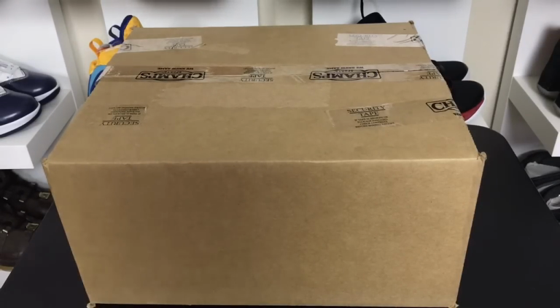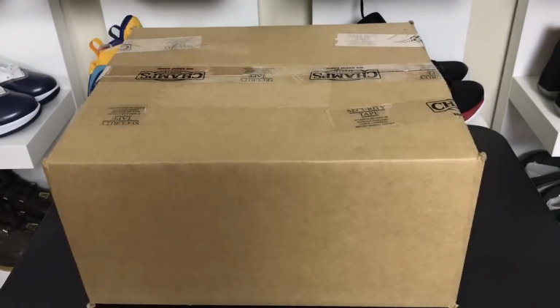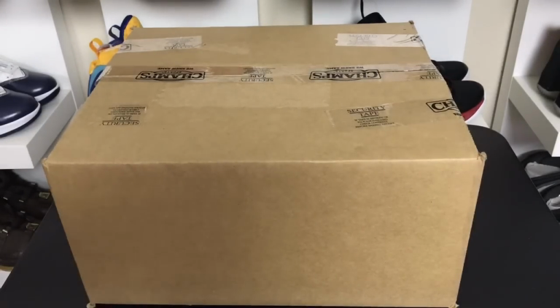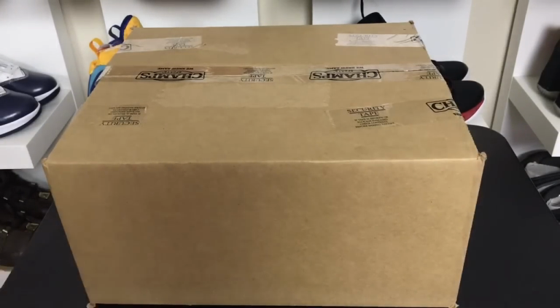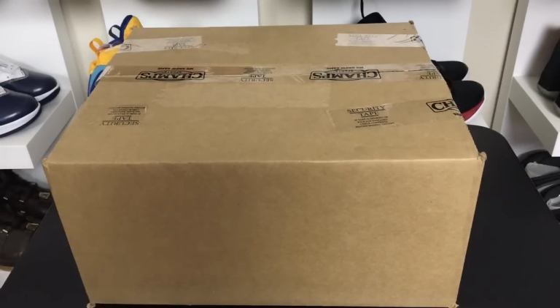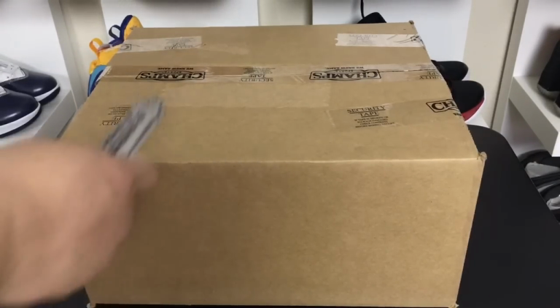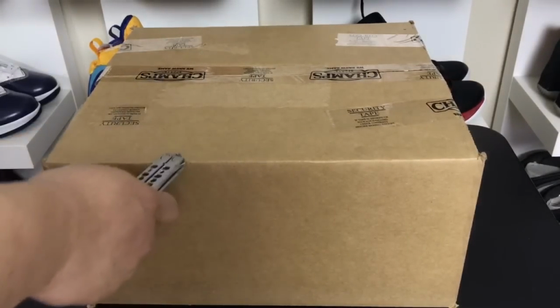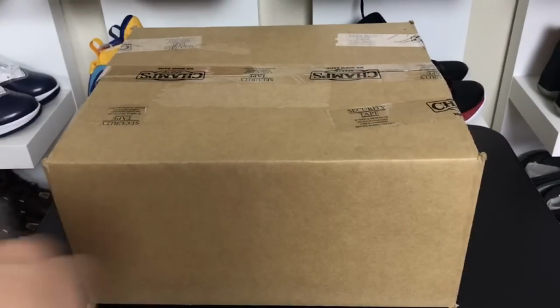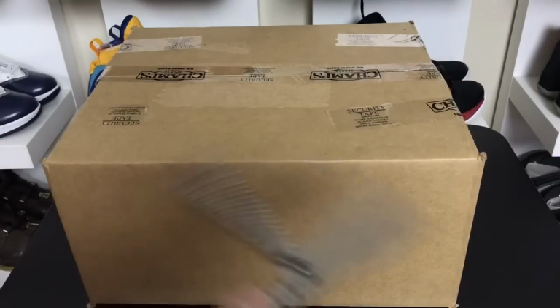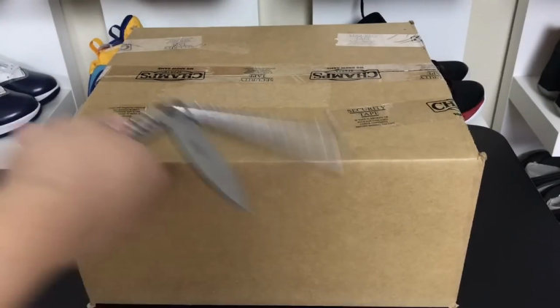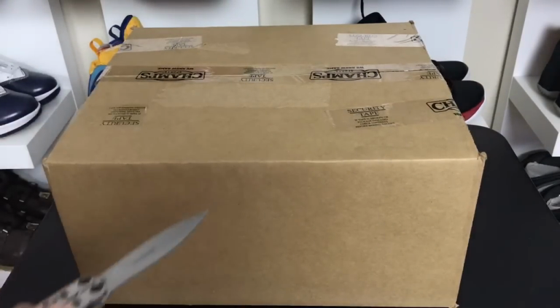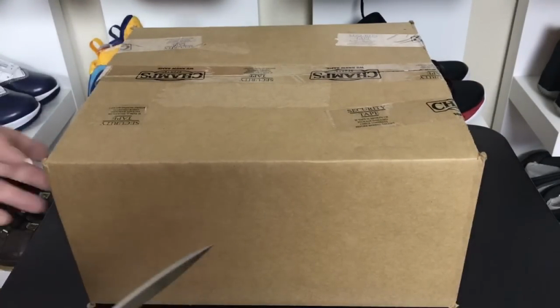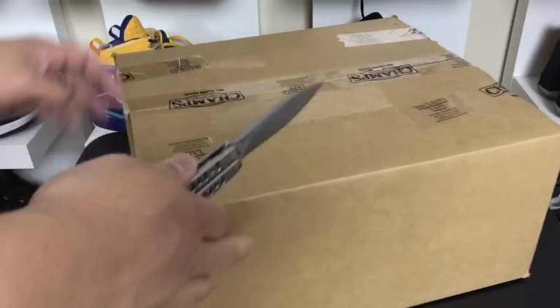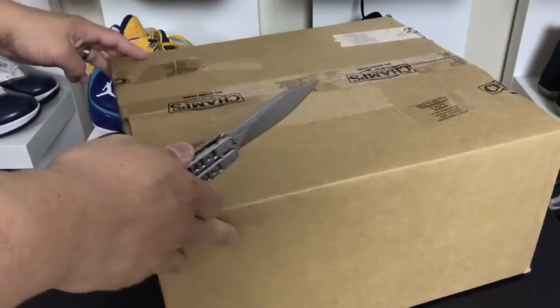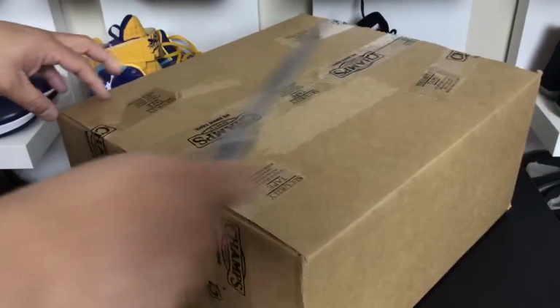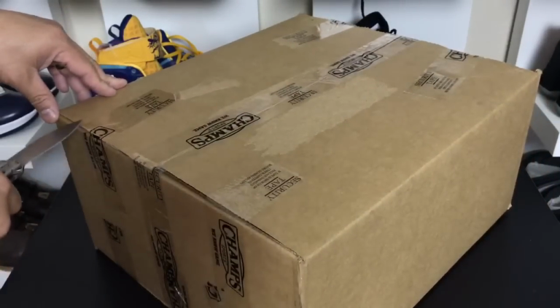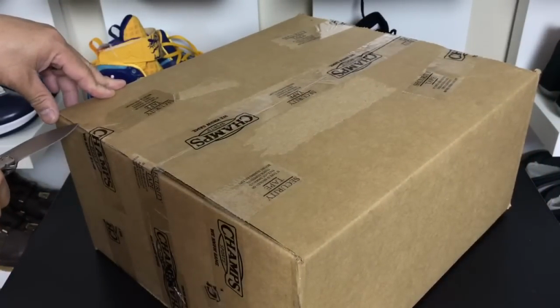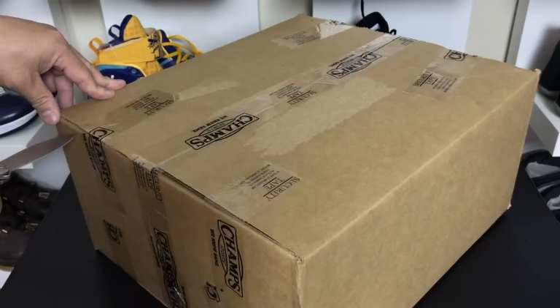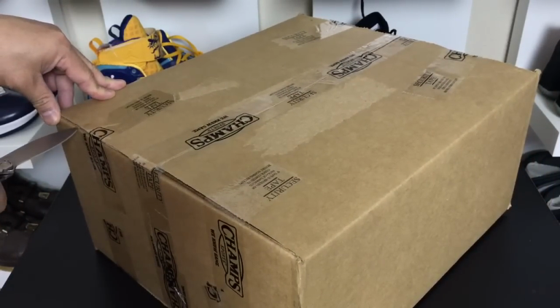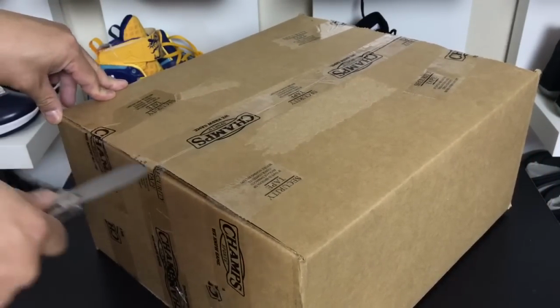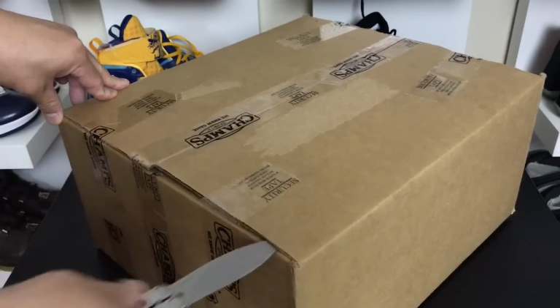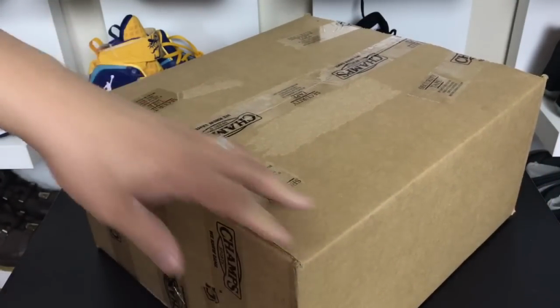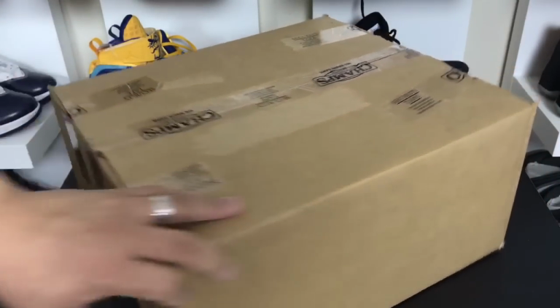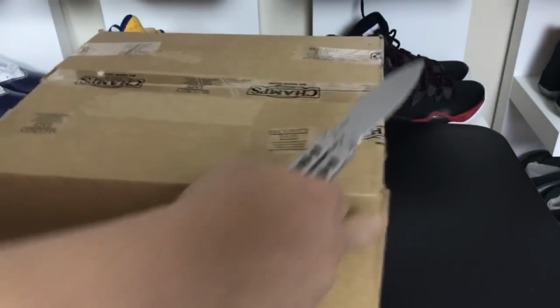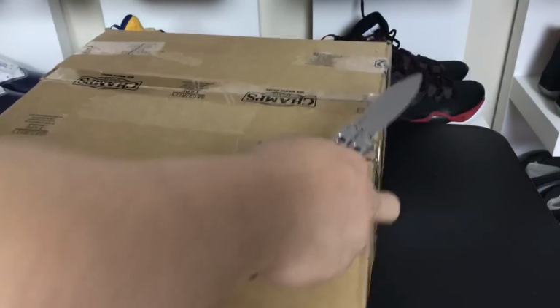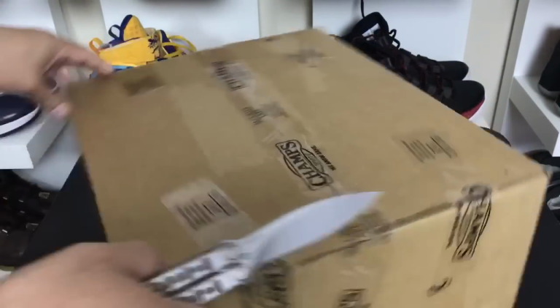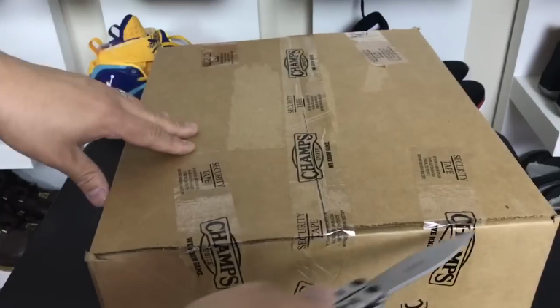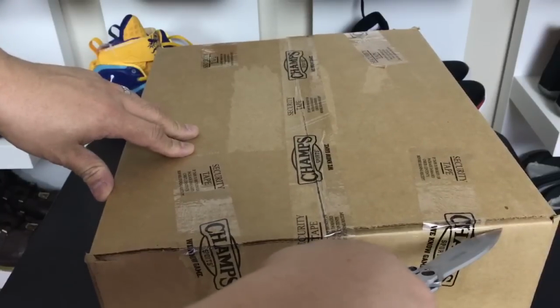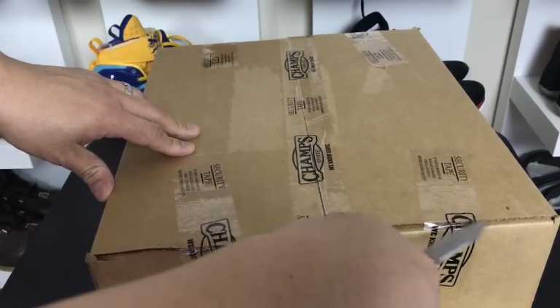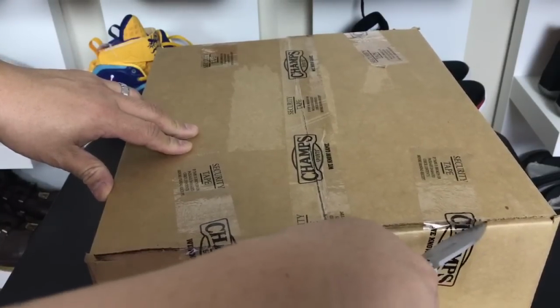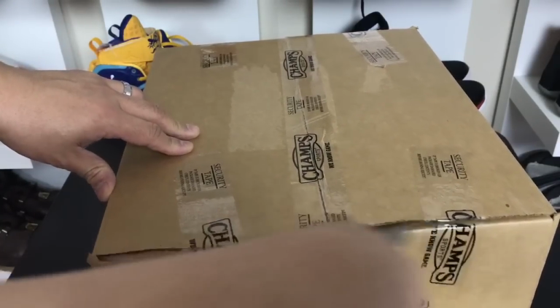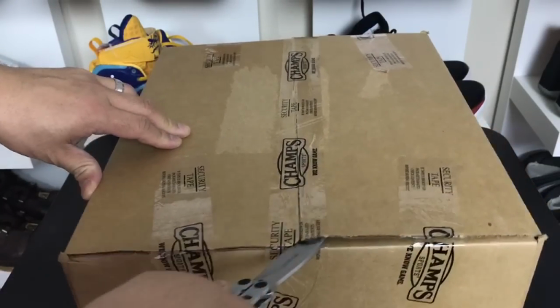What is going on guys? DJez here at CollectiveKicks.com. I wanted to bring you guys kind of a random unboxing. I have no idea what Champs sent in this package — like zero, zero idea. So kind of excited to see what is in here.